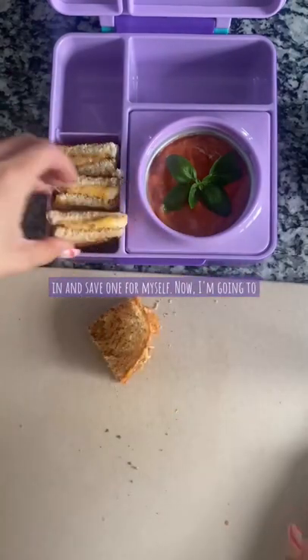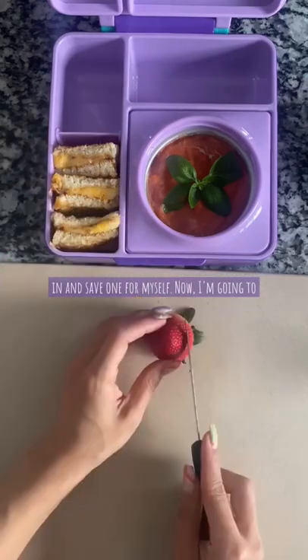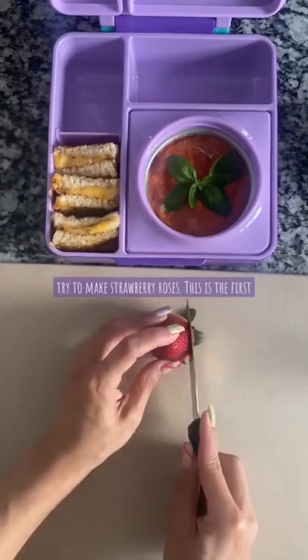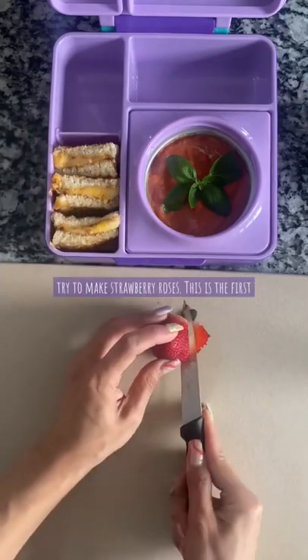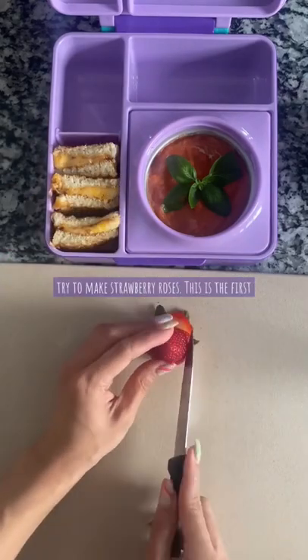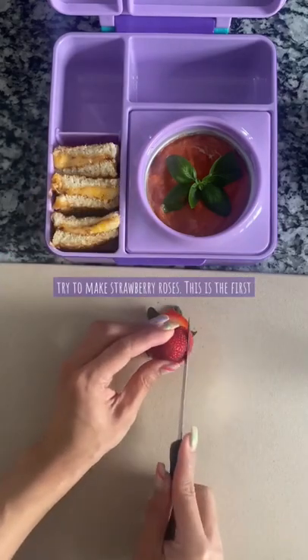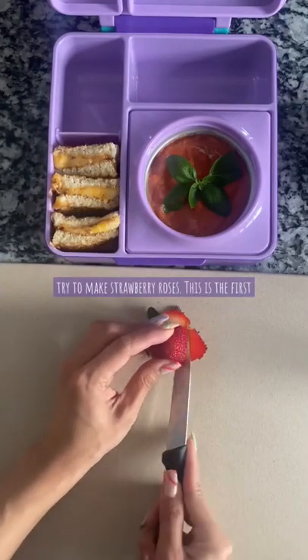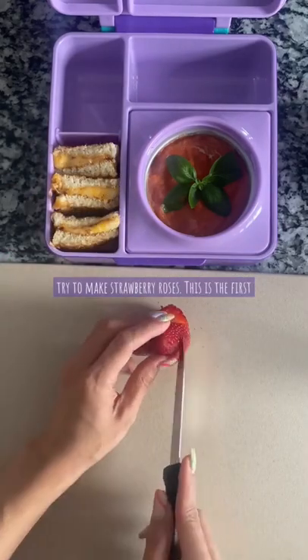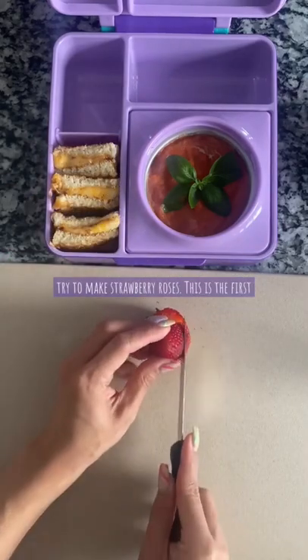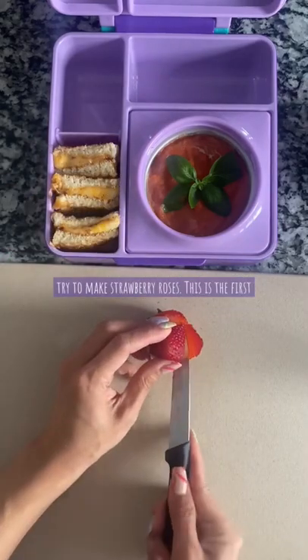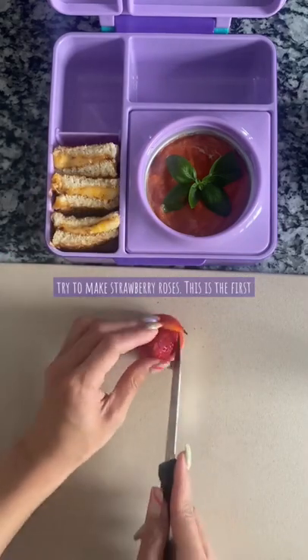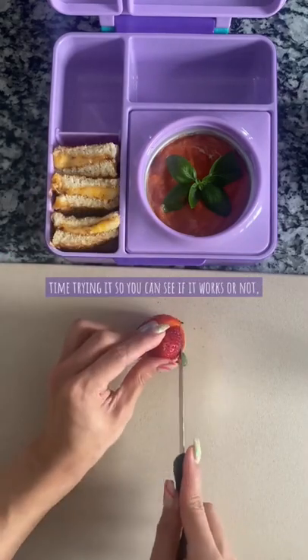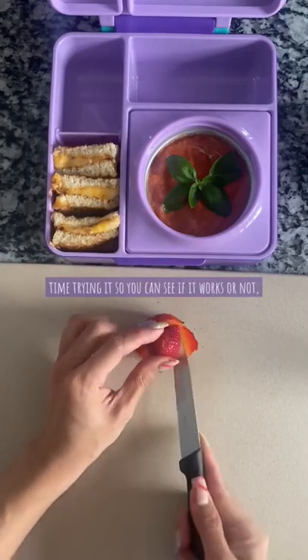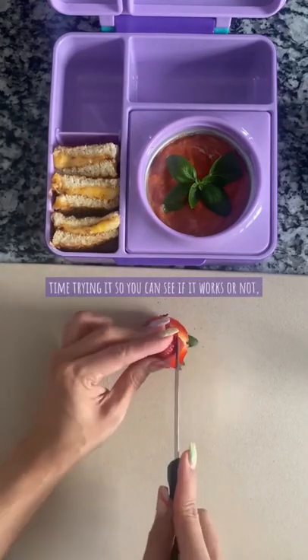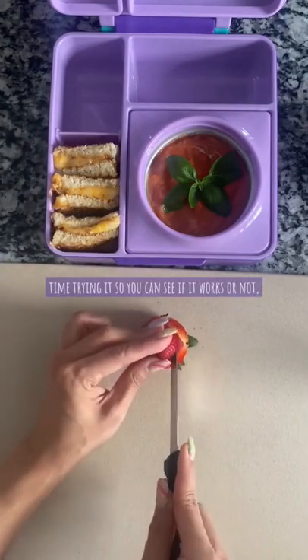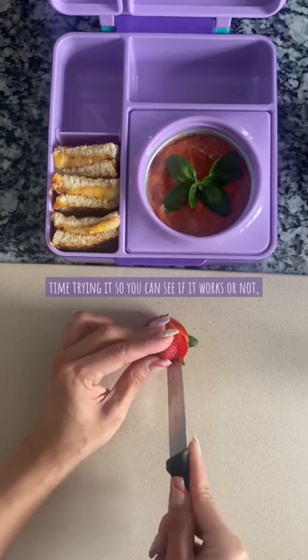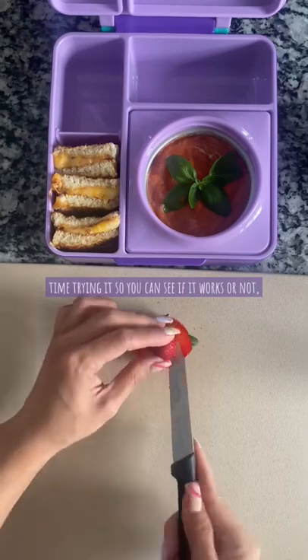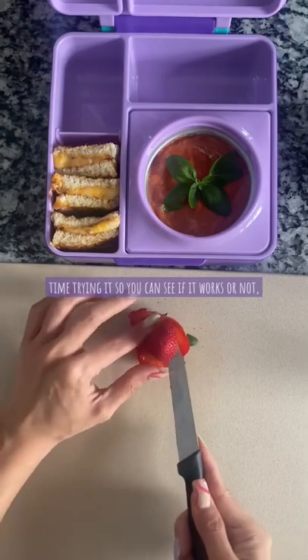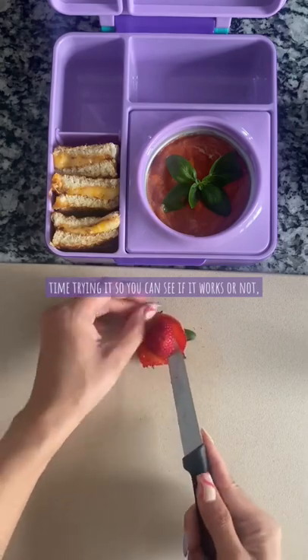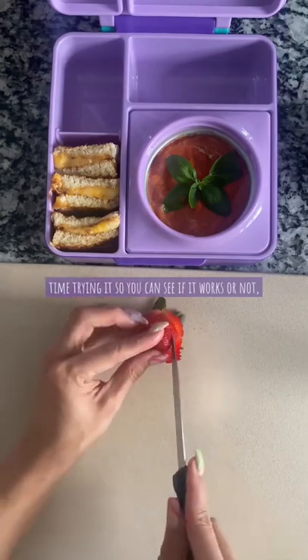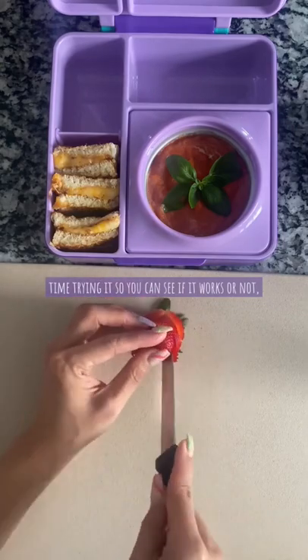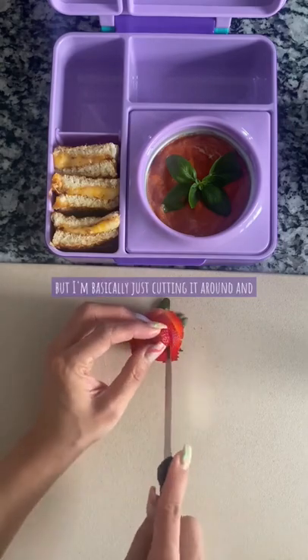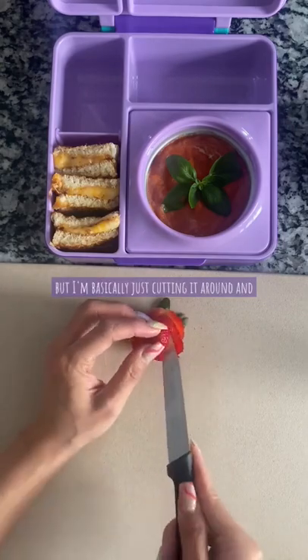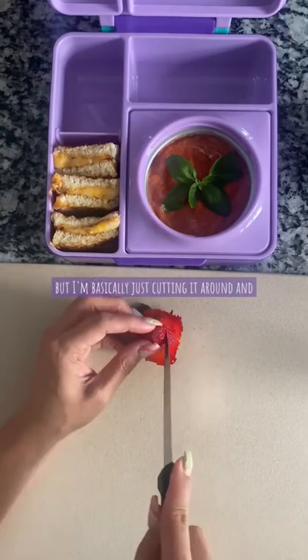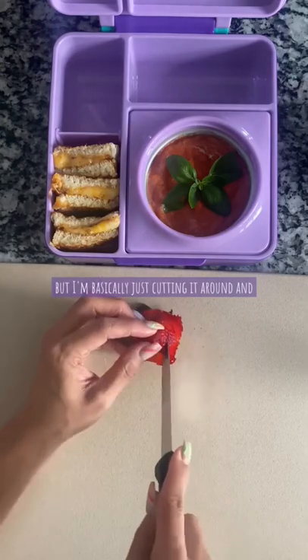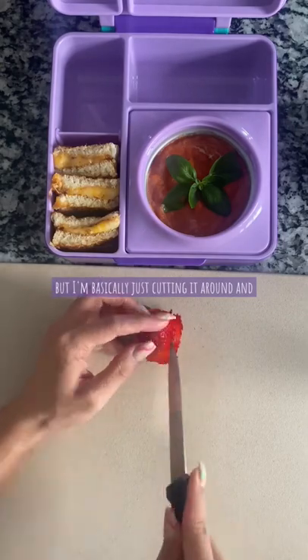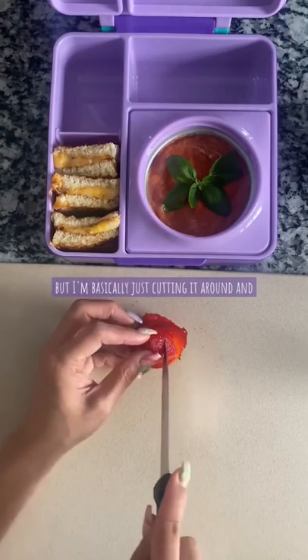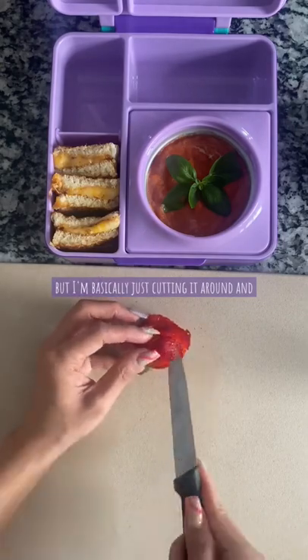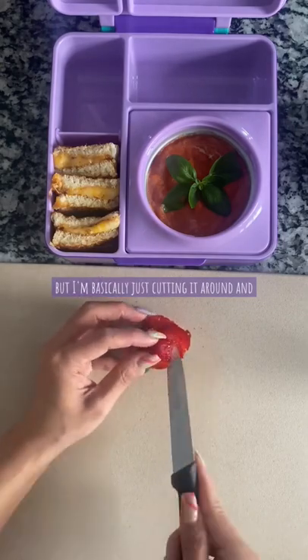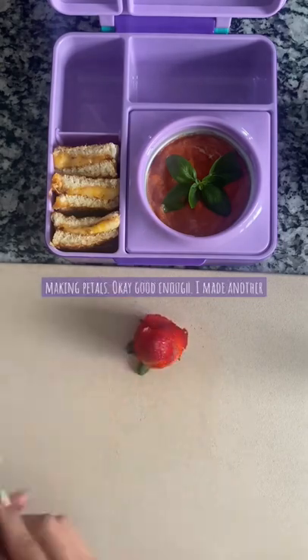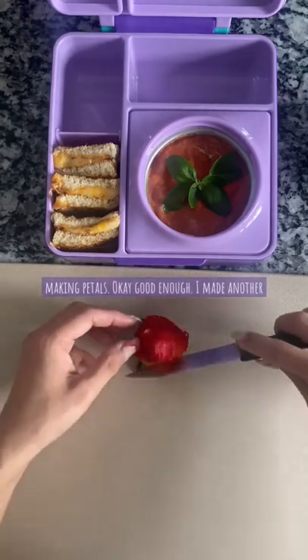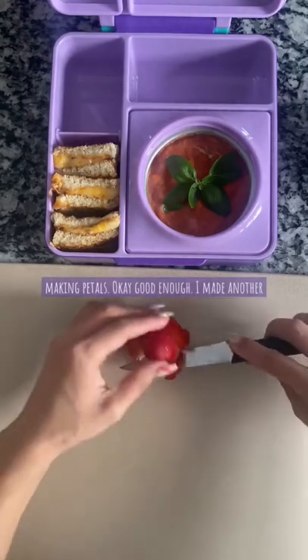Now I'm gonna try to make strawberry roses. This is the first time trying it so you can see if it works or not, but I'm basically just cutting it around and making petals.